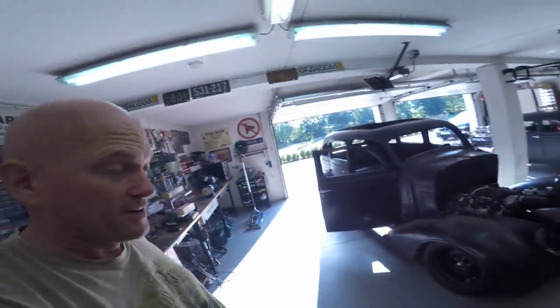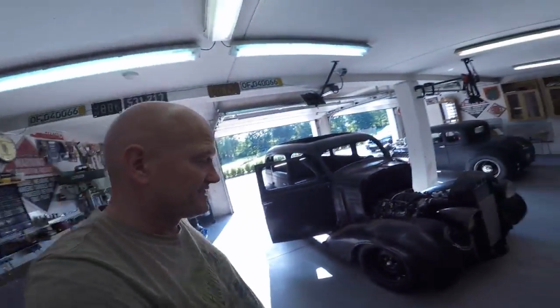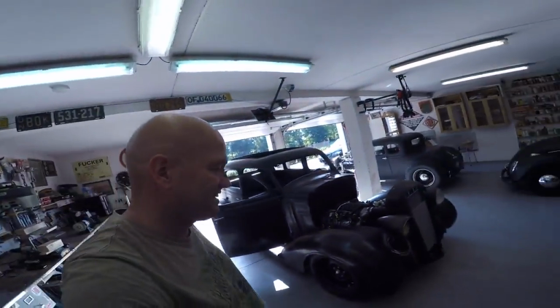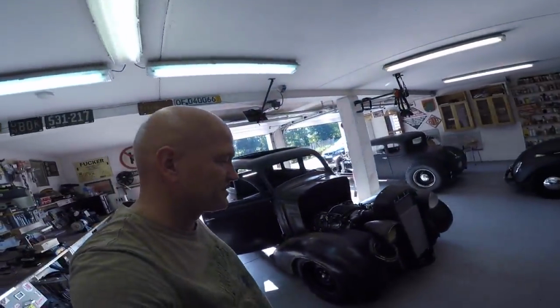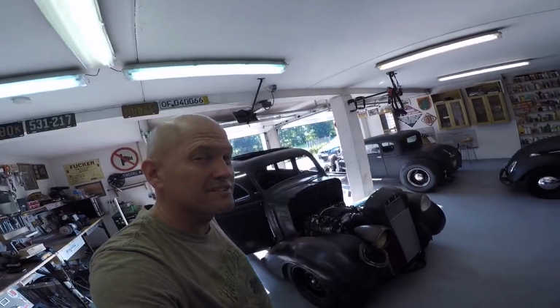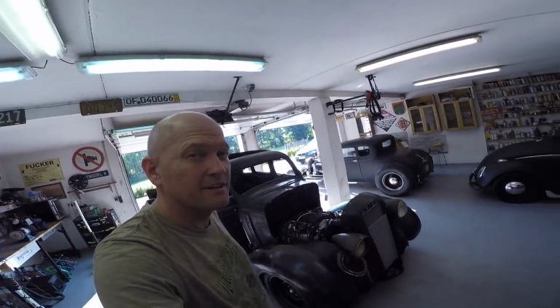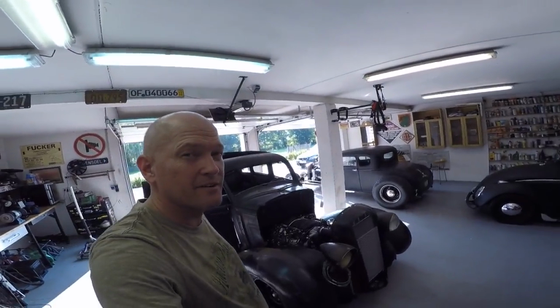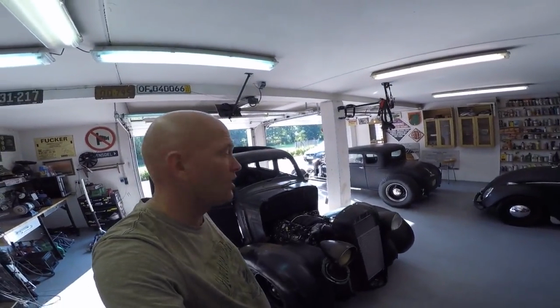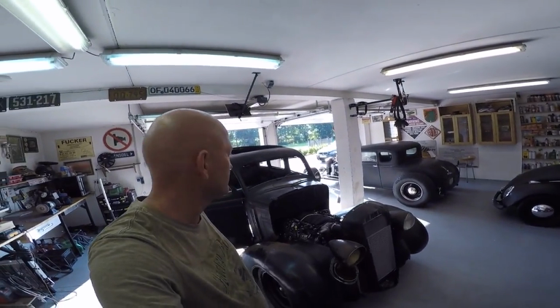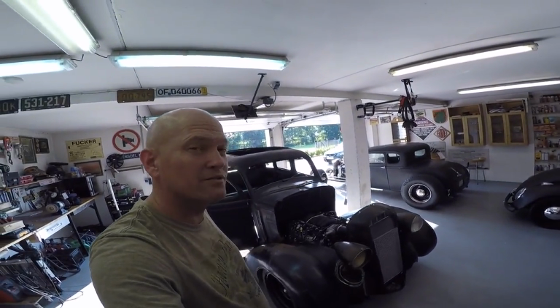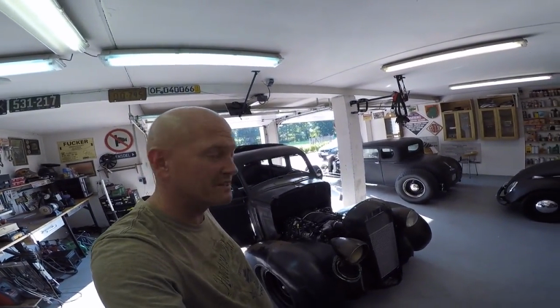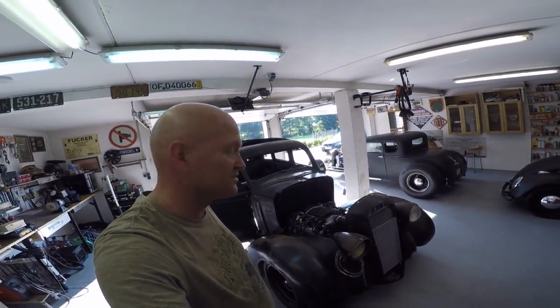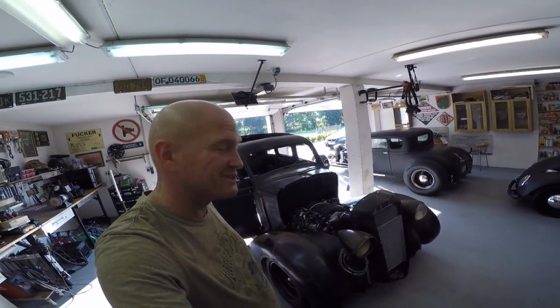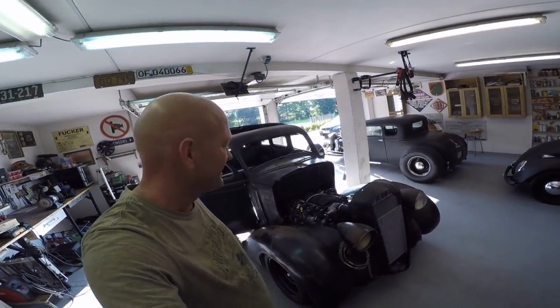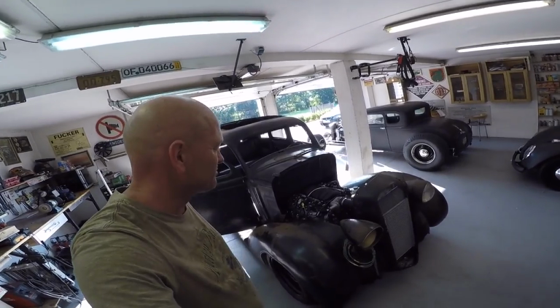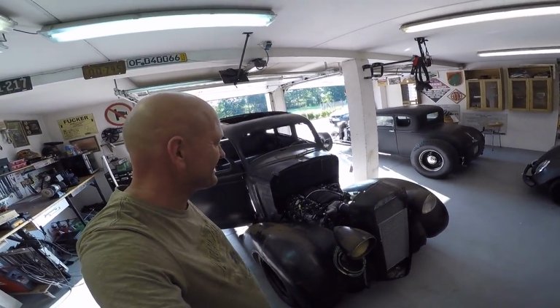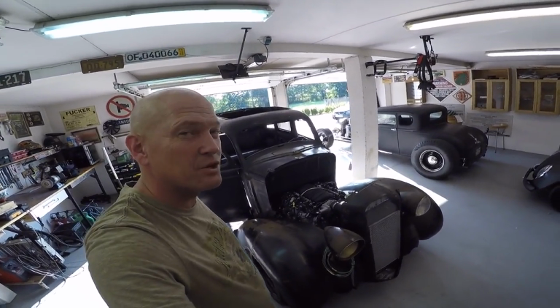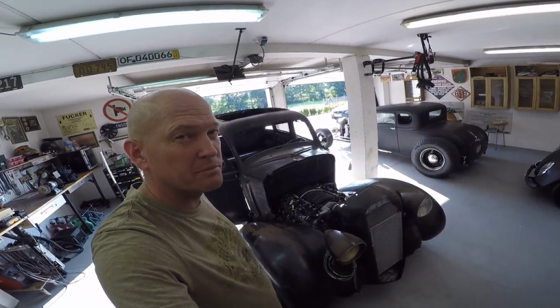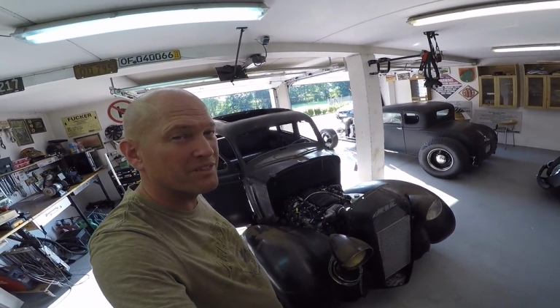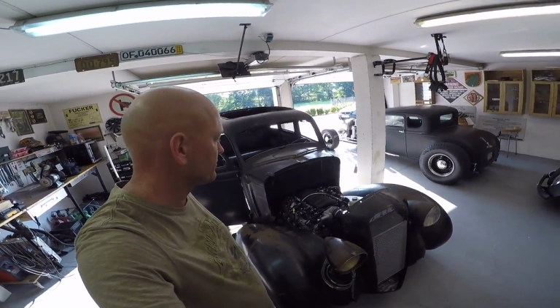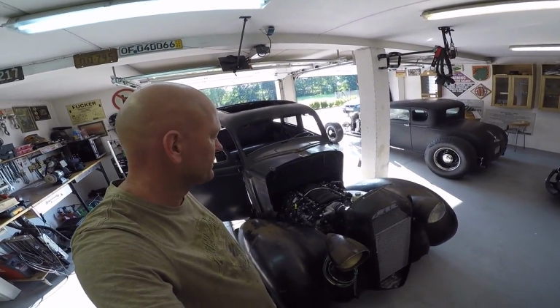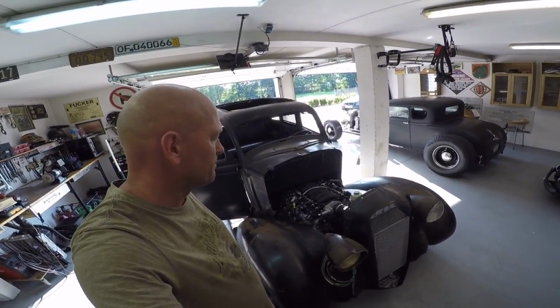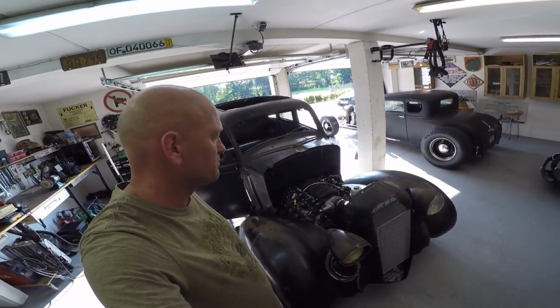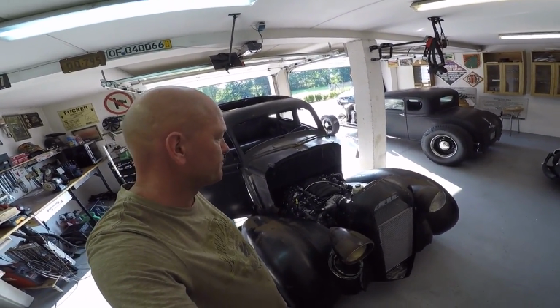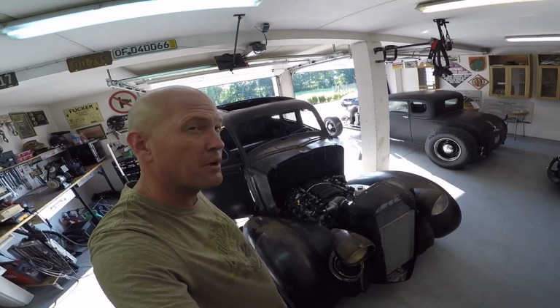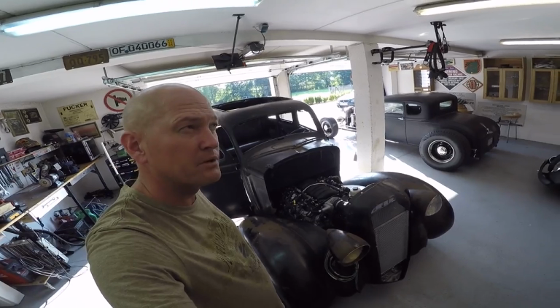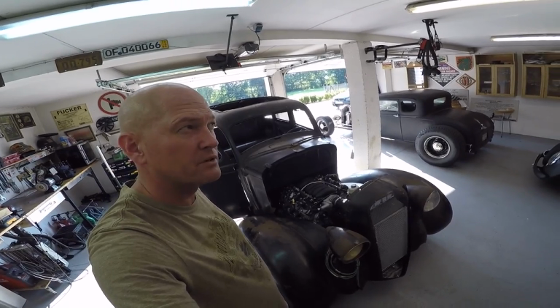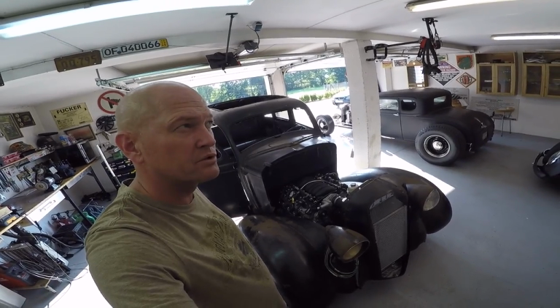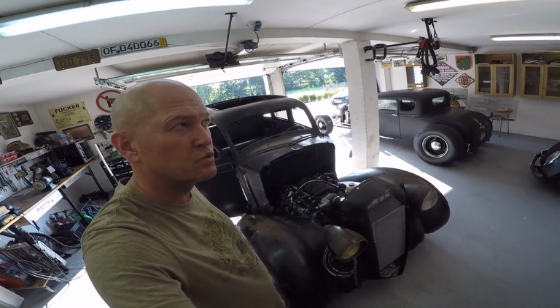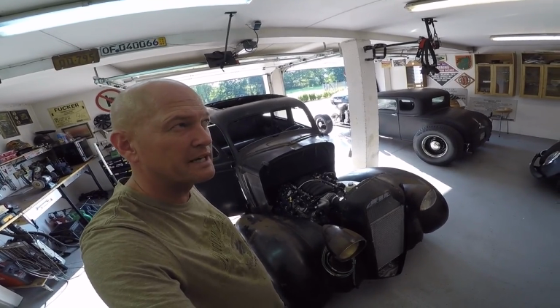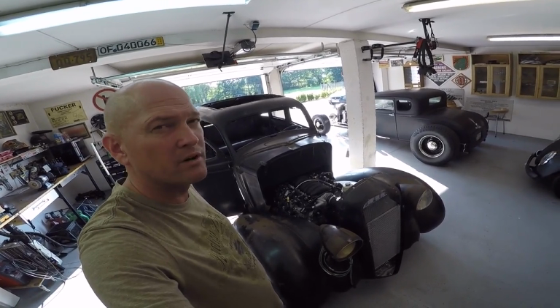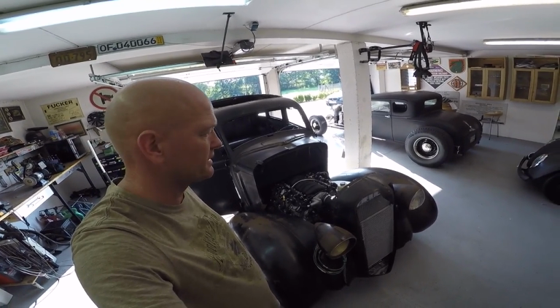Alright, the 22nd of August 2015. This is Roger and this is my 1936 Plymouth with an LS3. I believe this should be Plymouth Rat Rod build part number 21 or something like that.